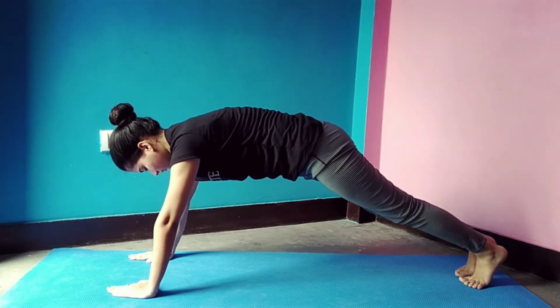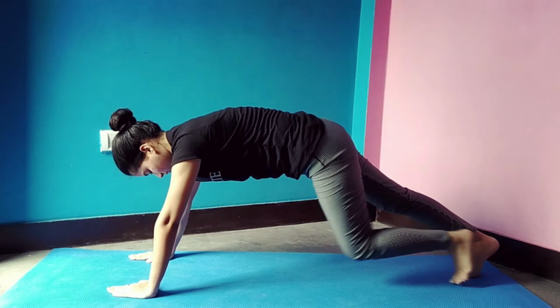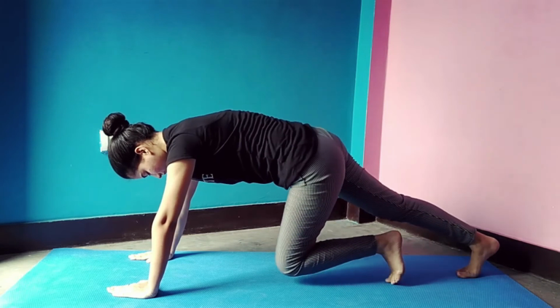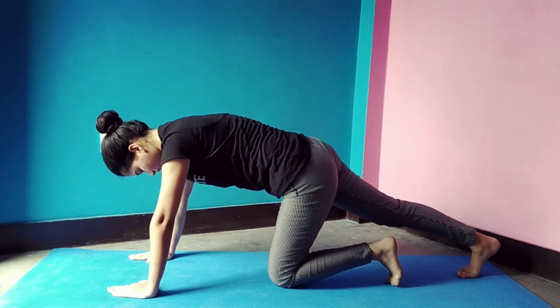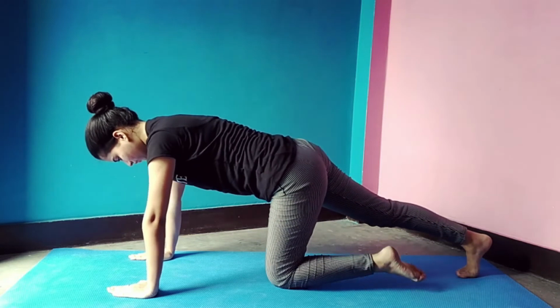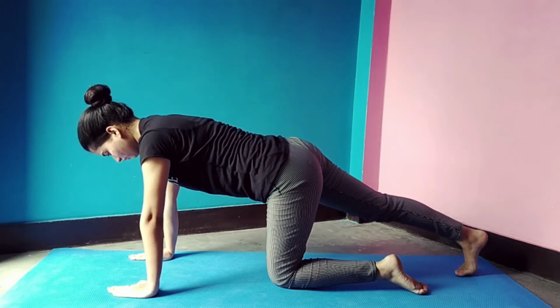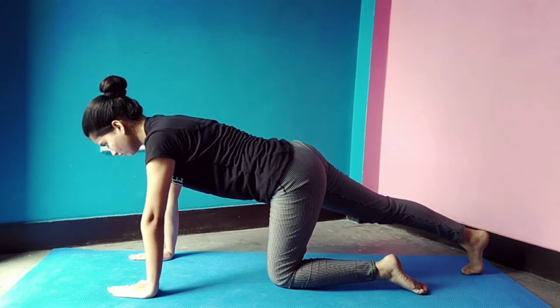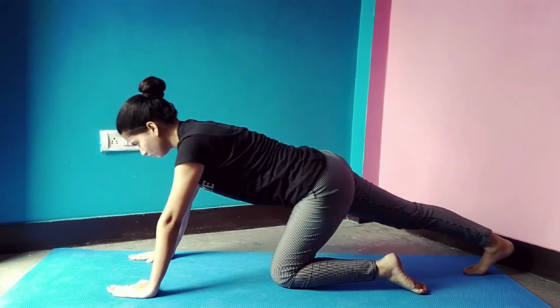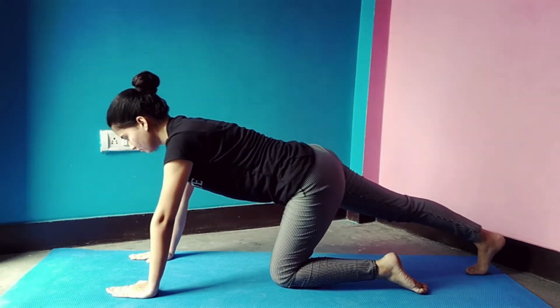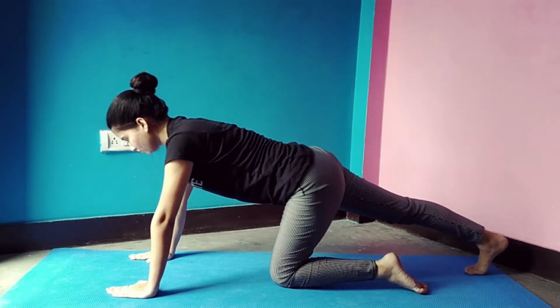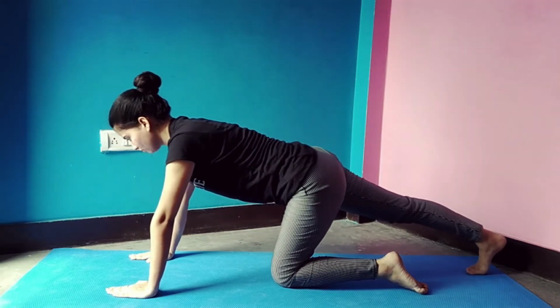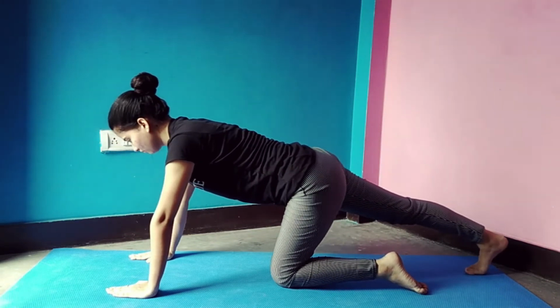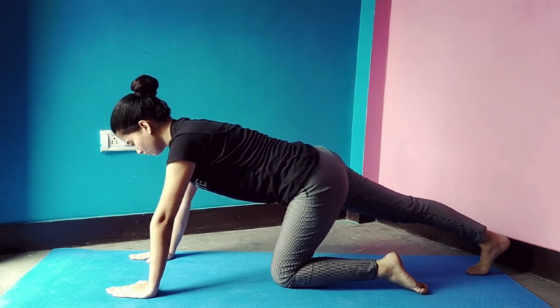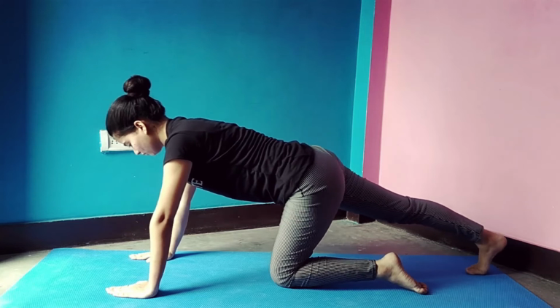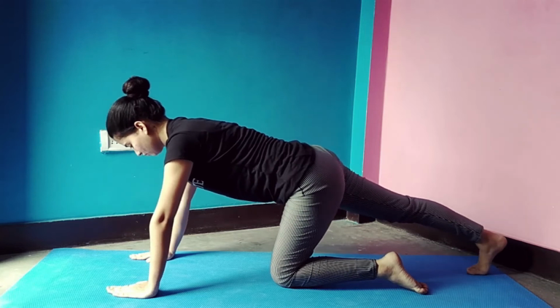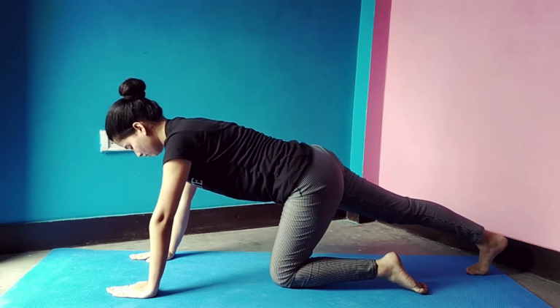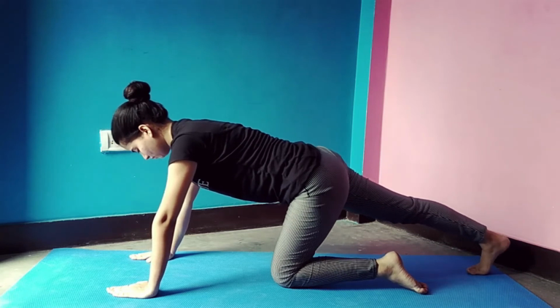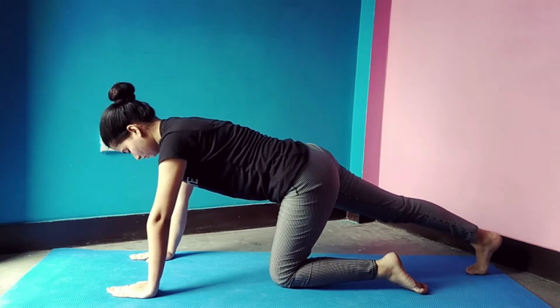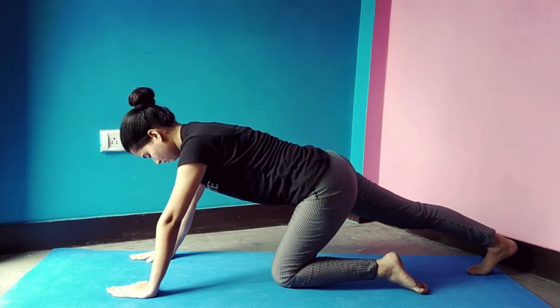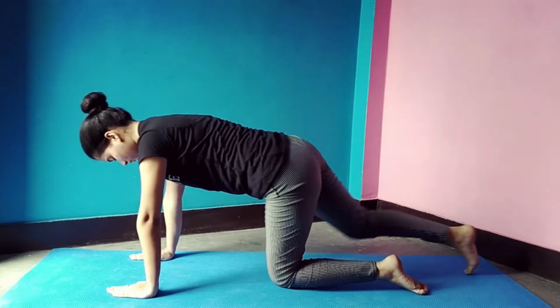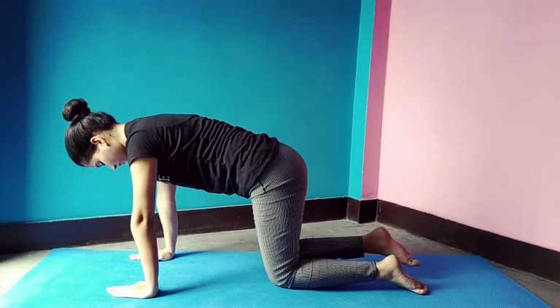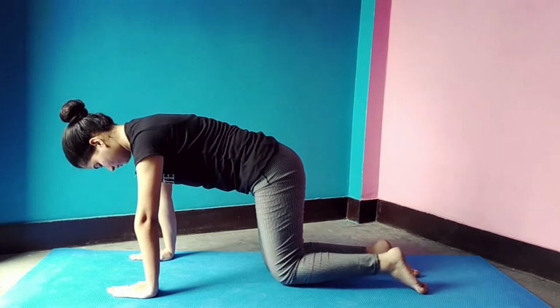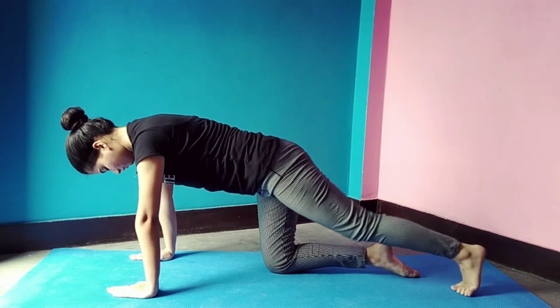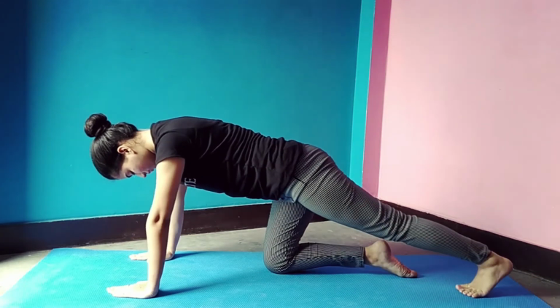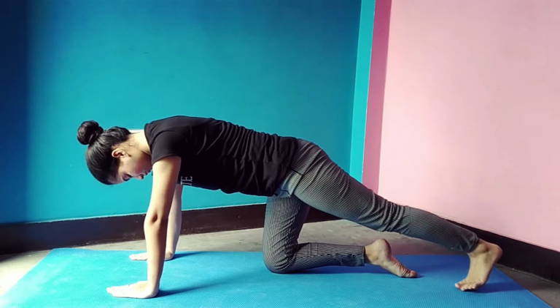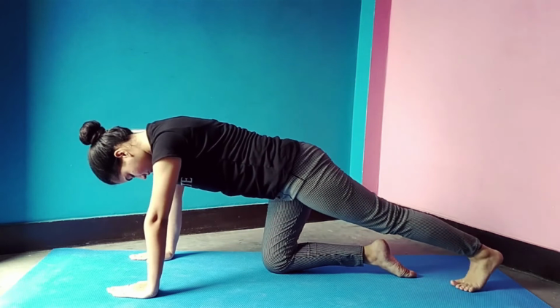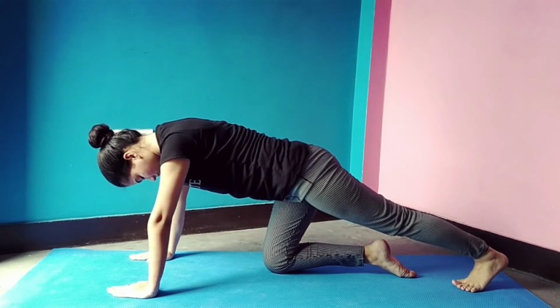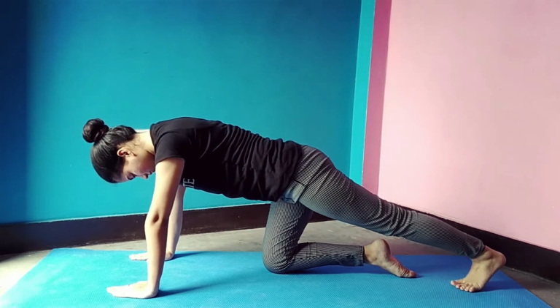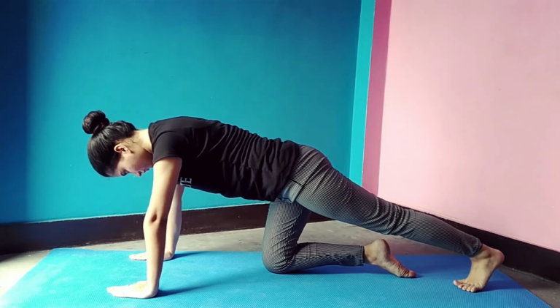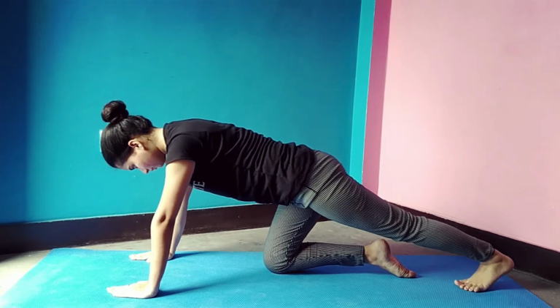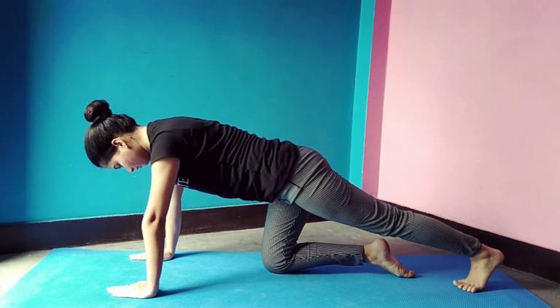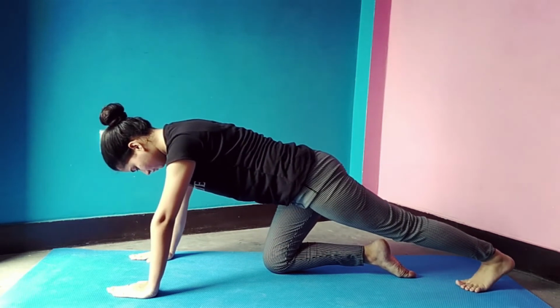Come back to table top position. Stretch your right leg behind you, then do the same with the other leg — stretch your left leg behind you. Repeat 4 to 5 times.